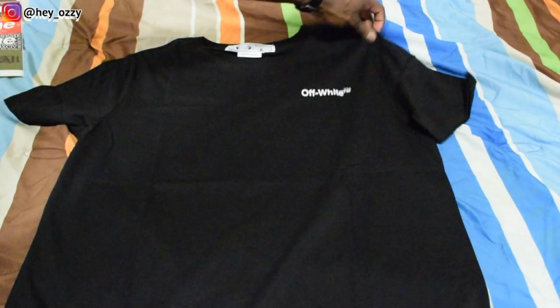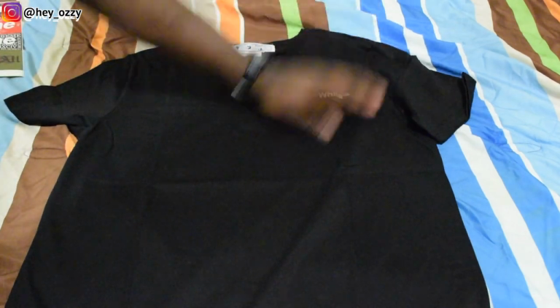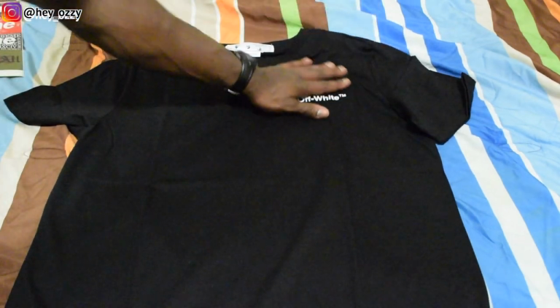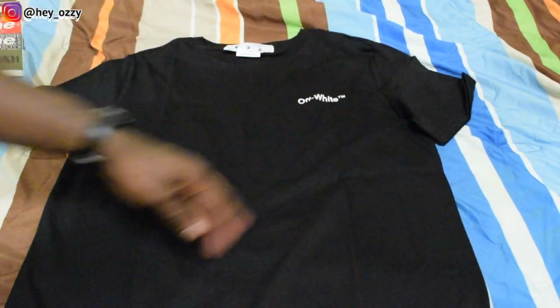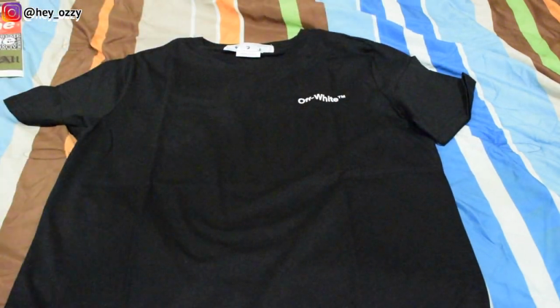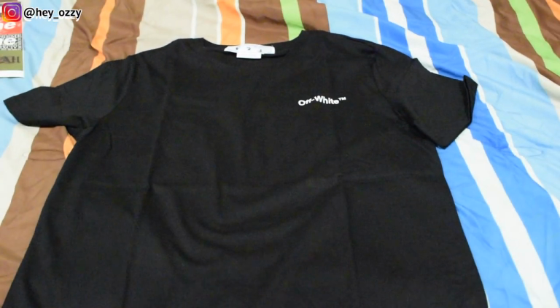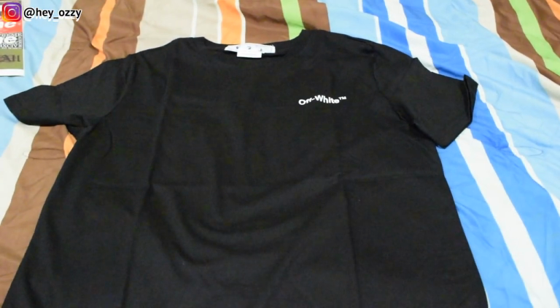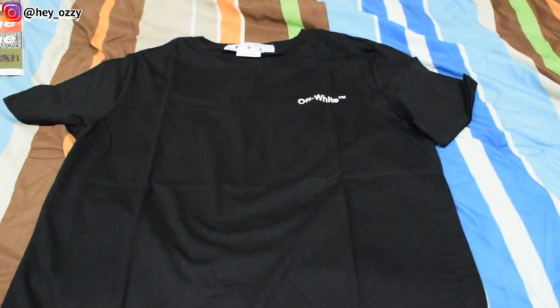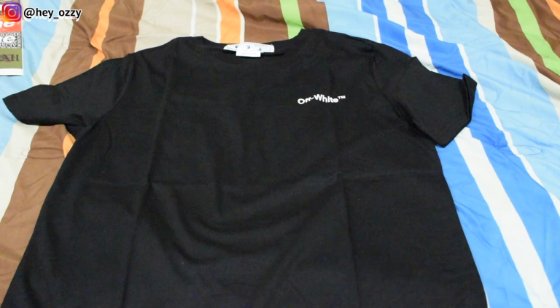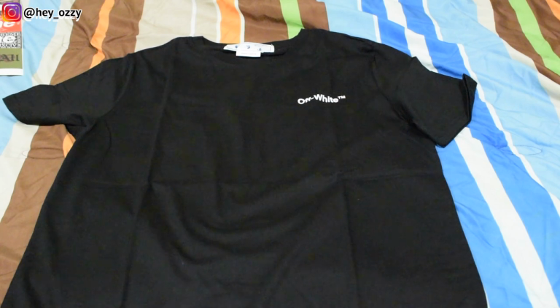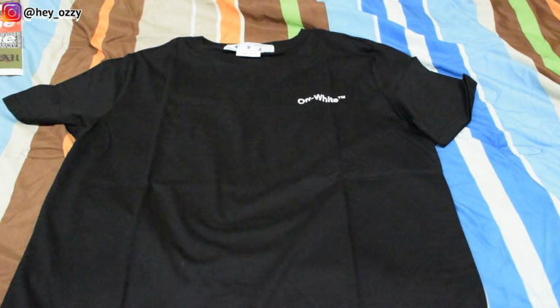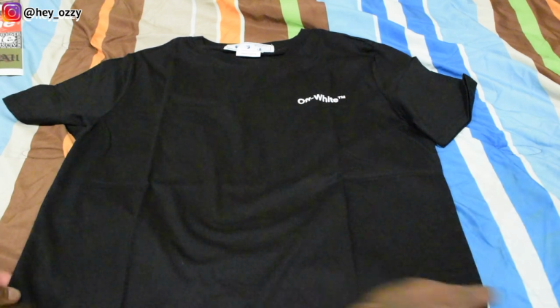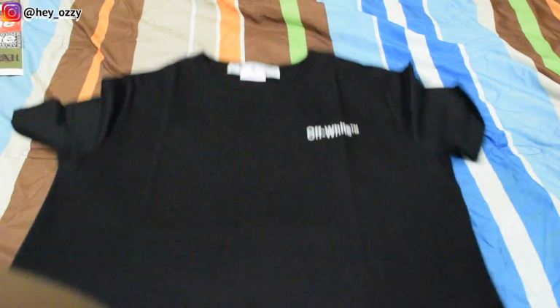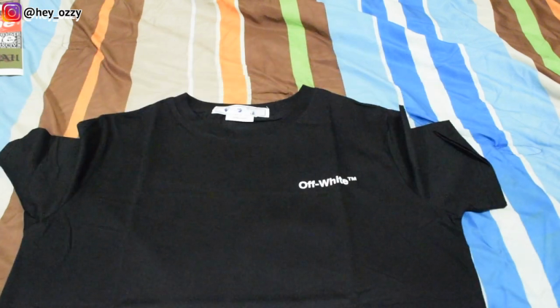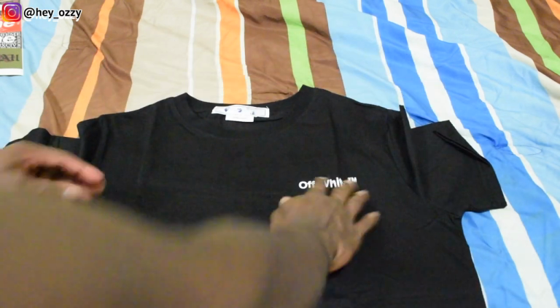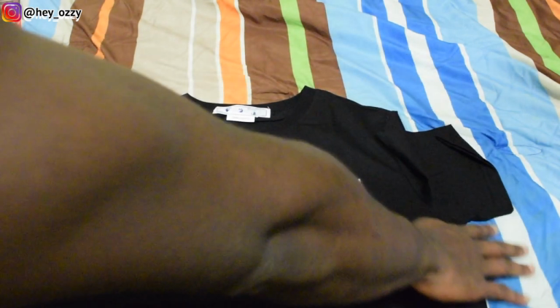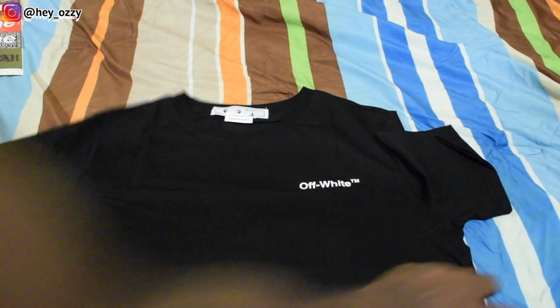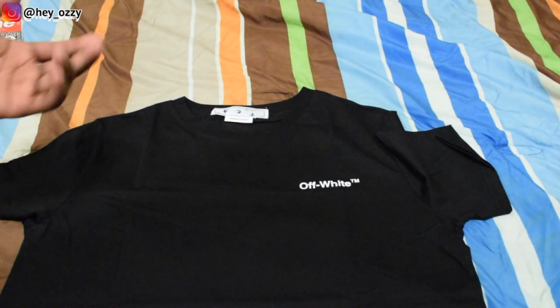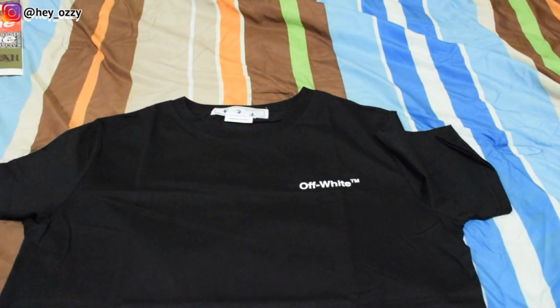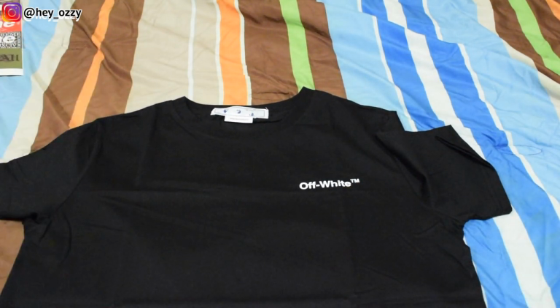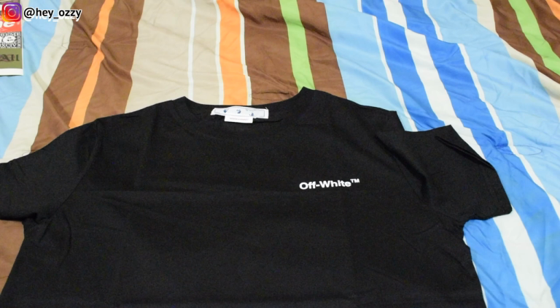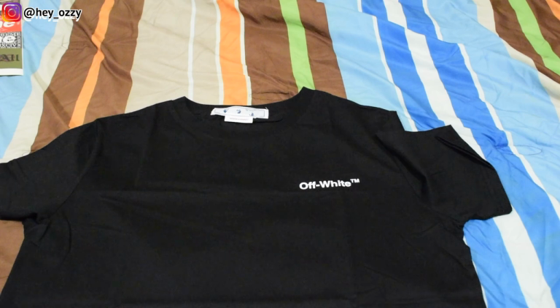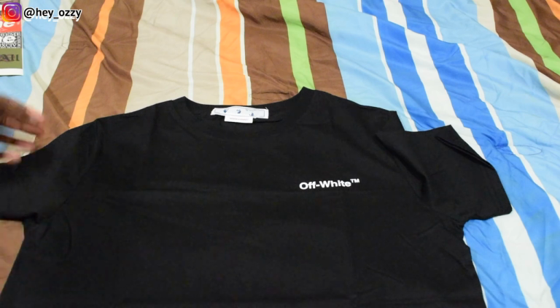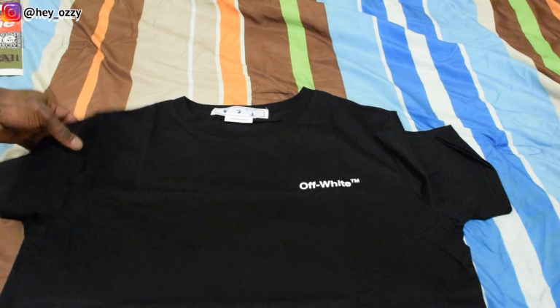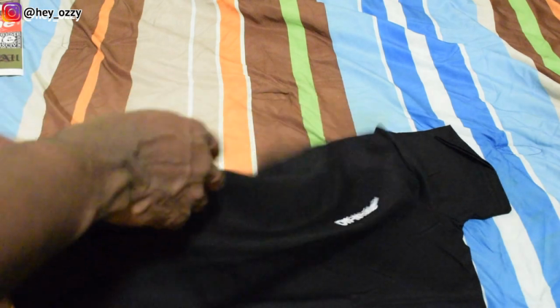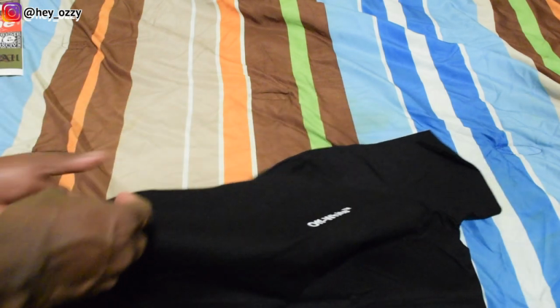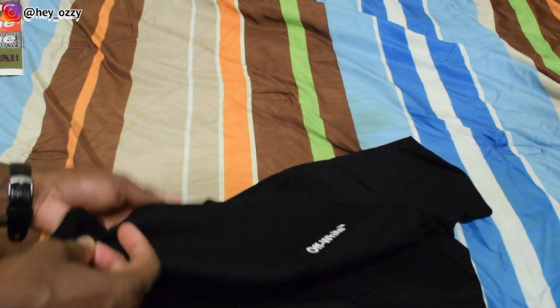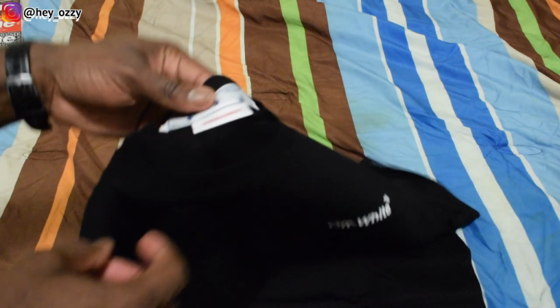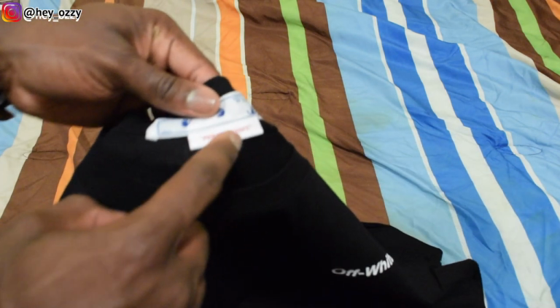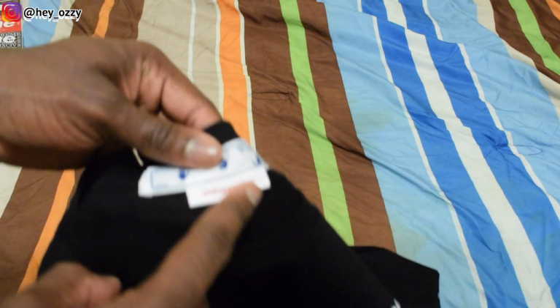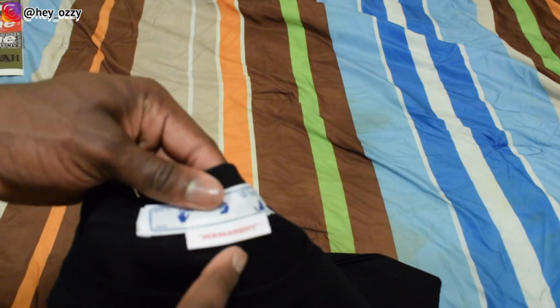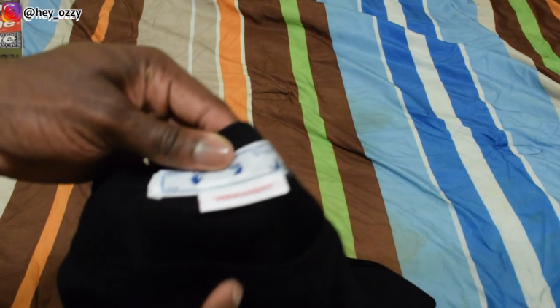It says off-white TM on the front — very, very plain, very simple. That's one of the cool things with off-white, it's like super simple. That way you can wear it with a lot of stuff. And on the tag it says 'permanent' in quotation marks.